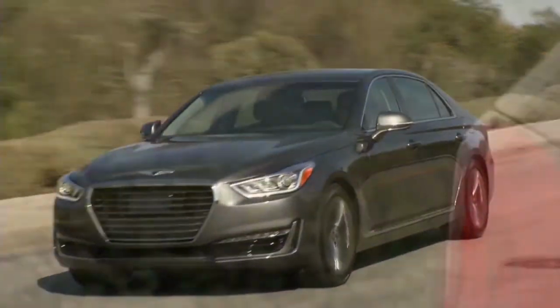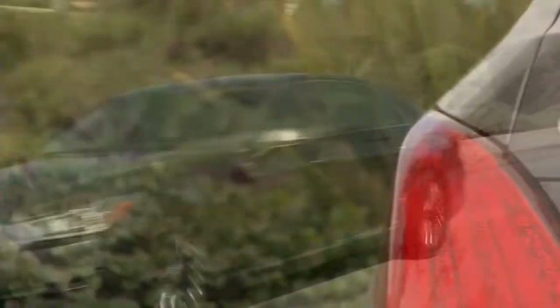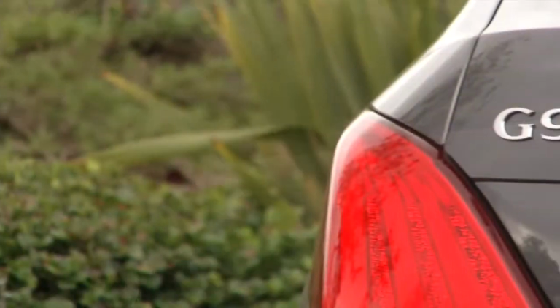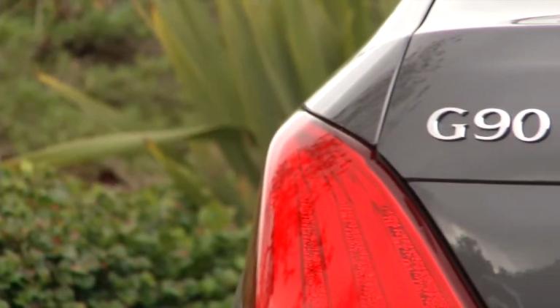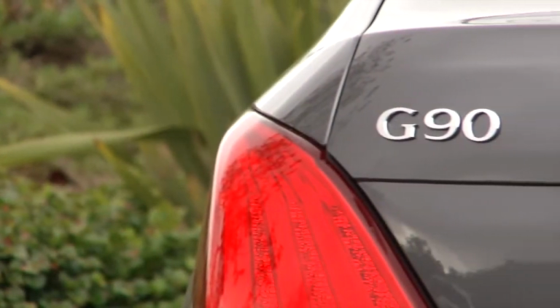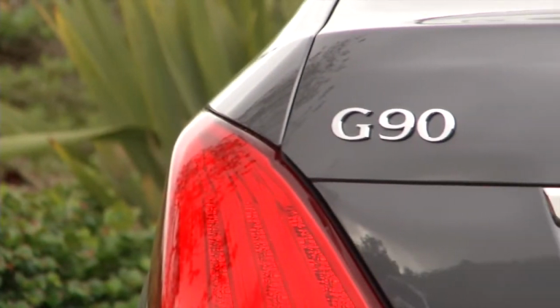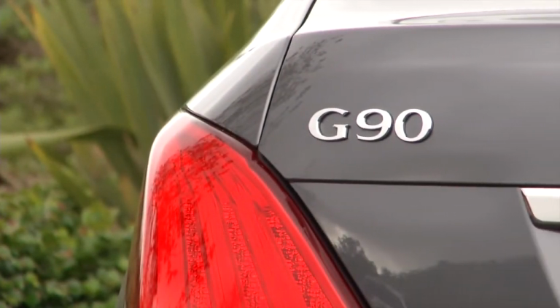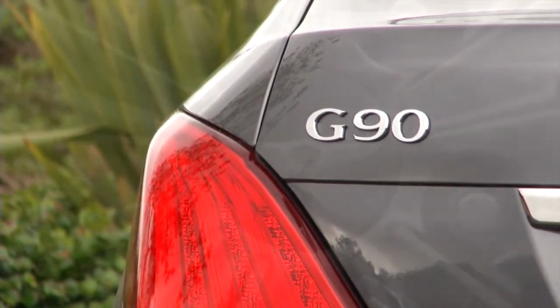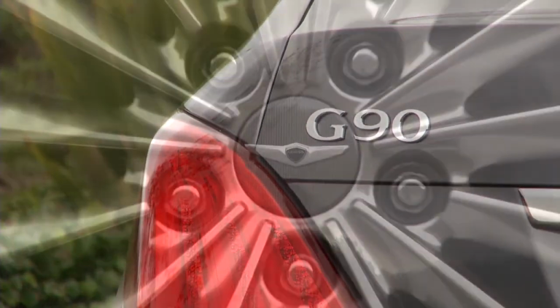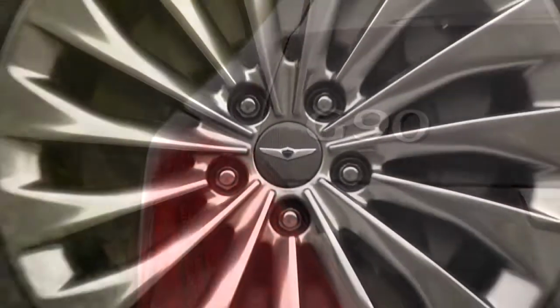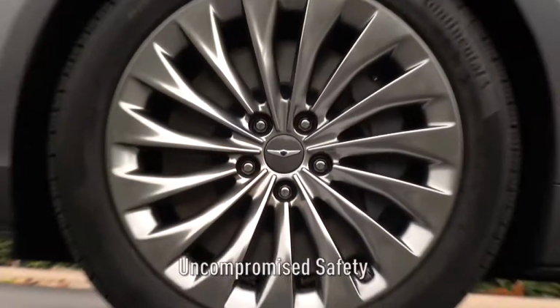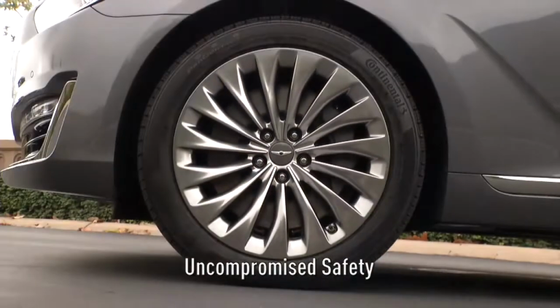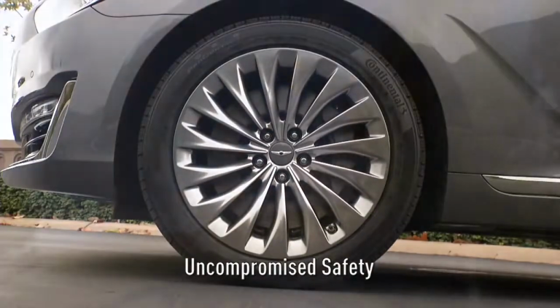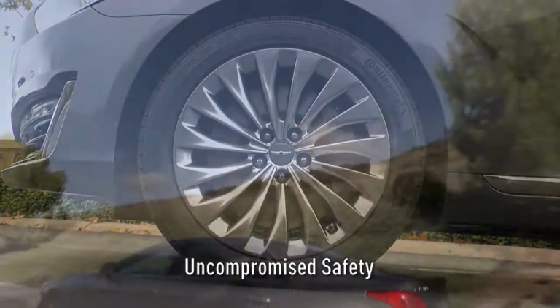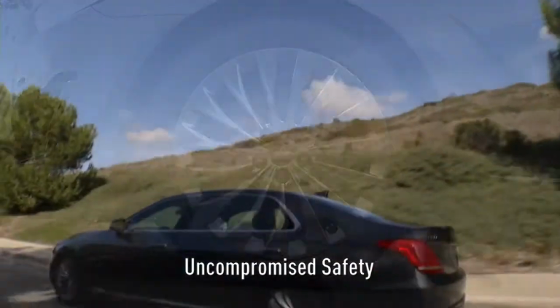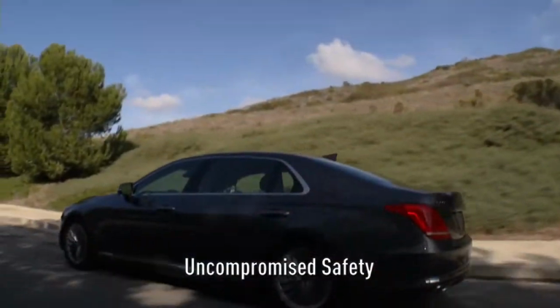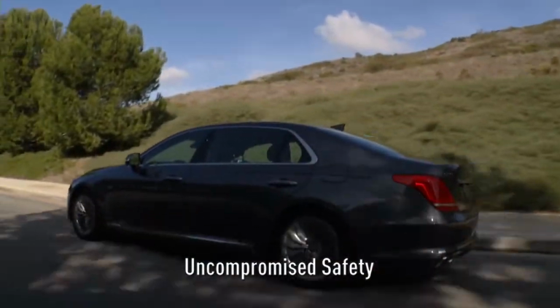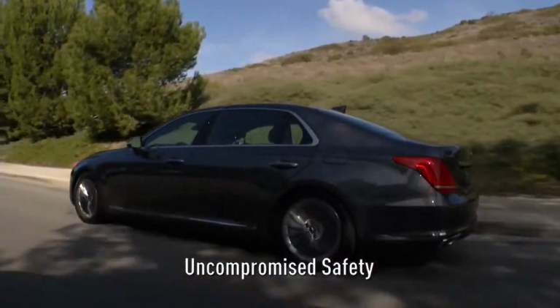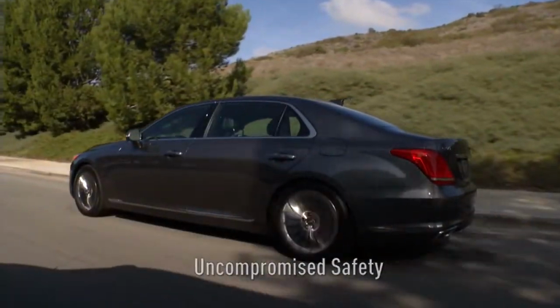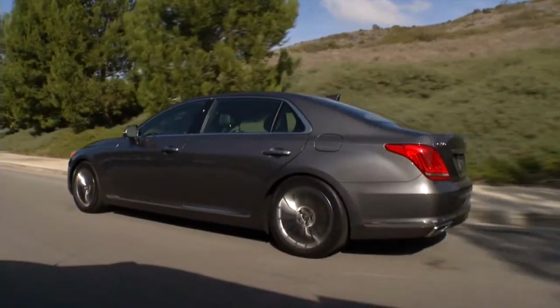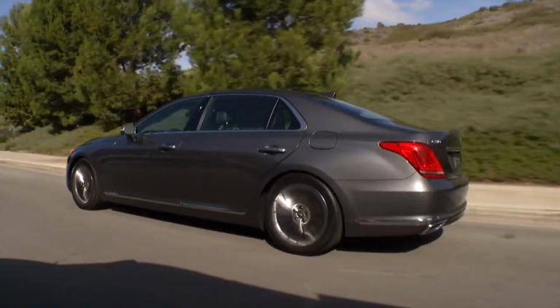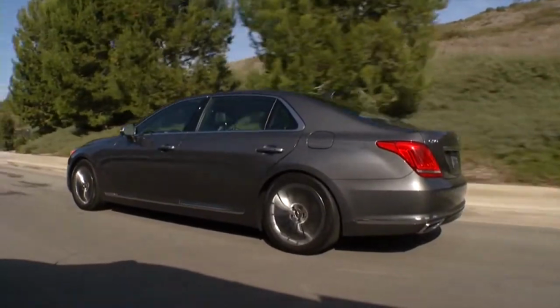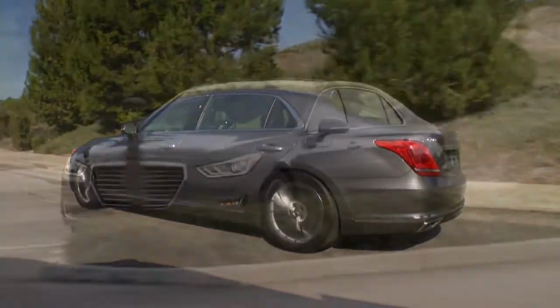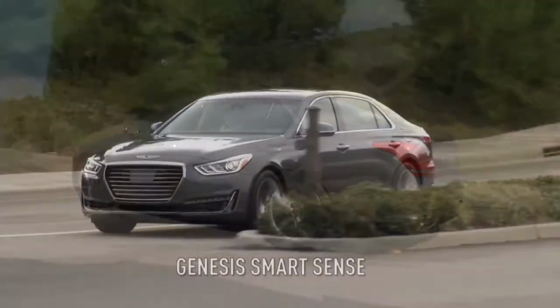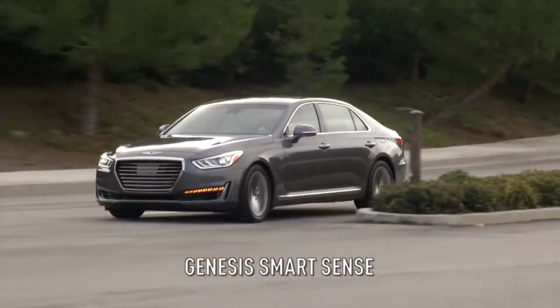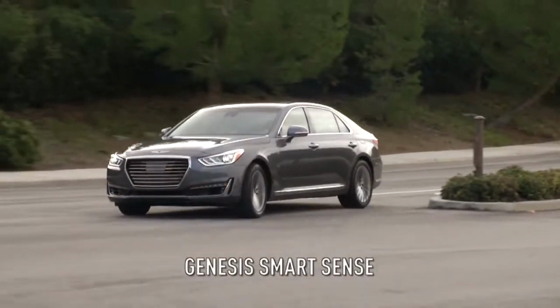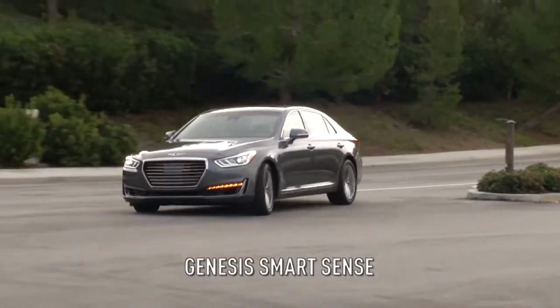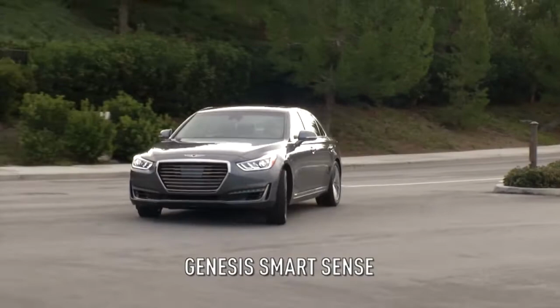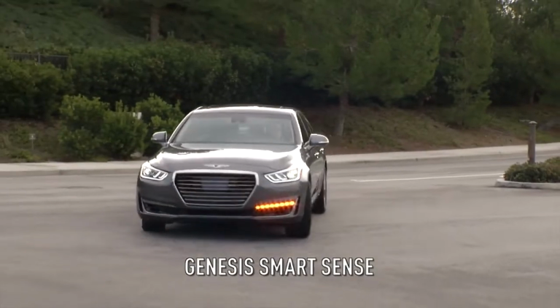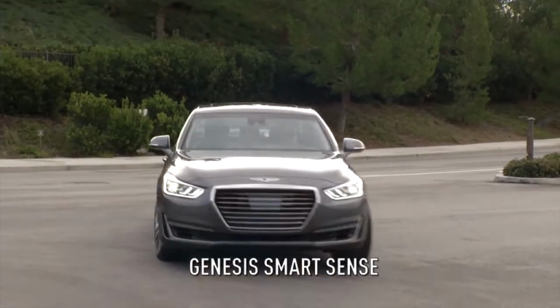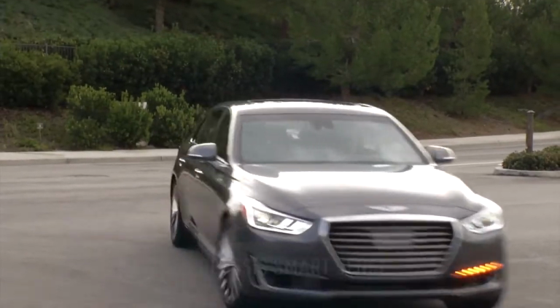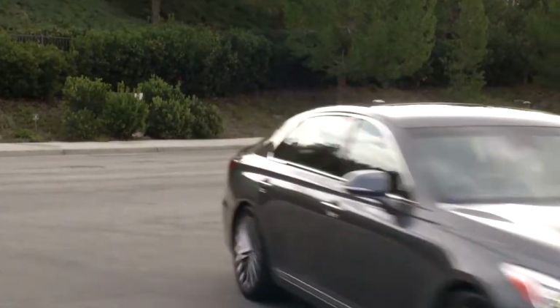At the heart of human-focused innovation is our philosophy of uncompromised safety. Every Genesis G90 comes equipped with our standard Genesis SmartSense active and passive safety features.